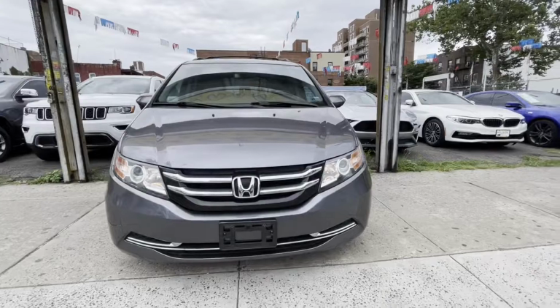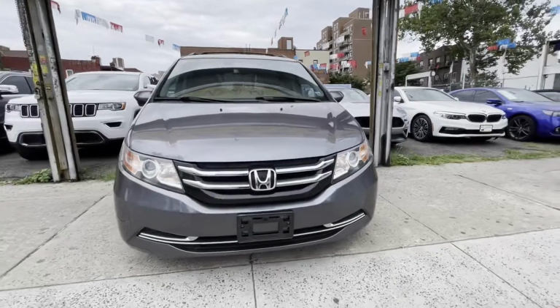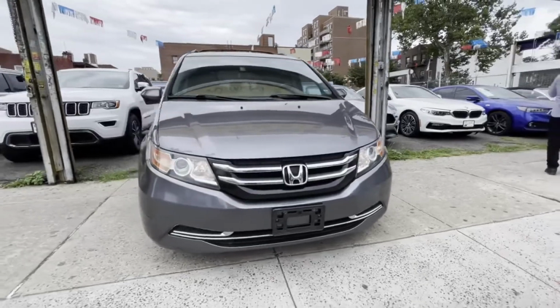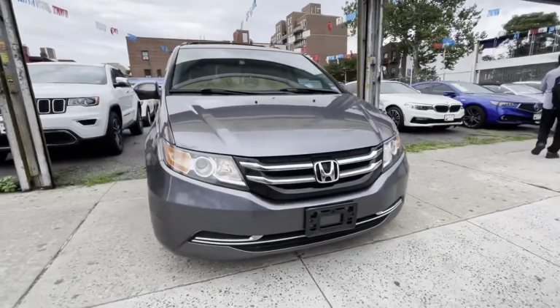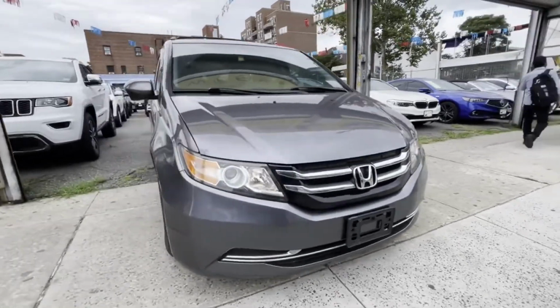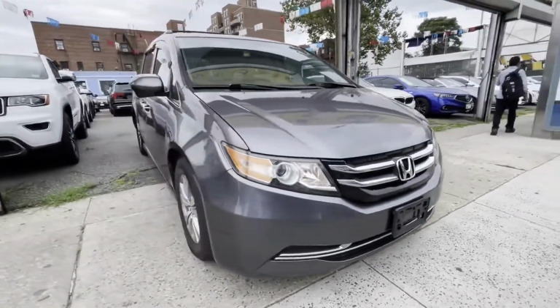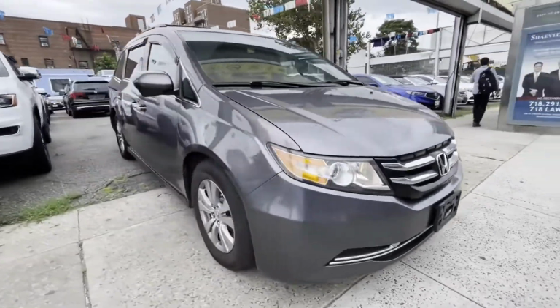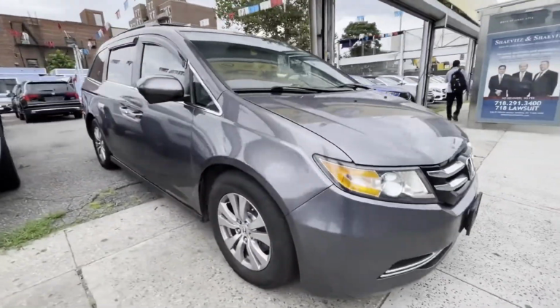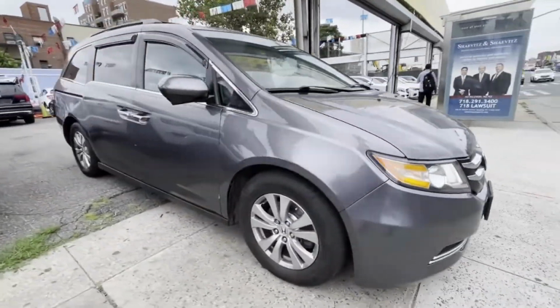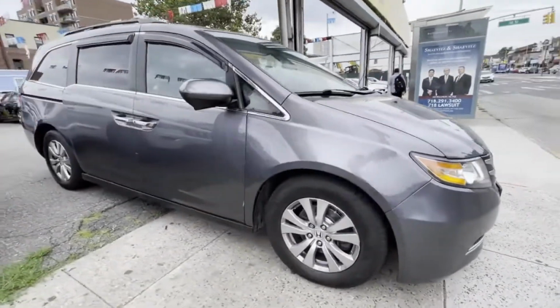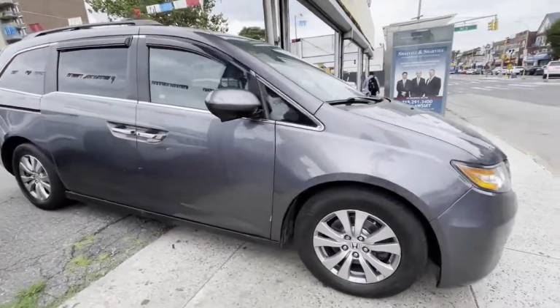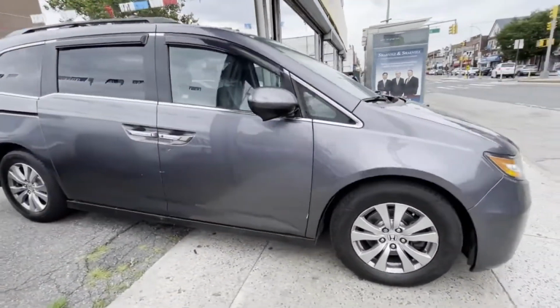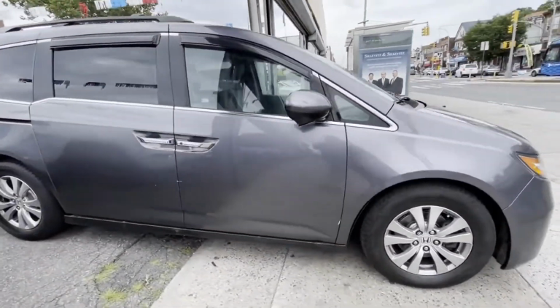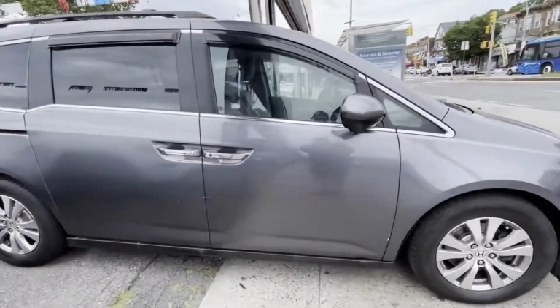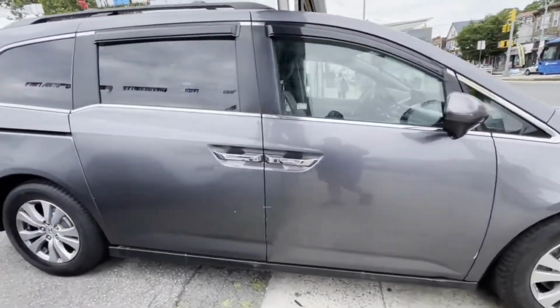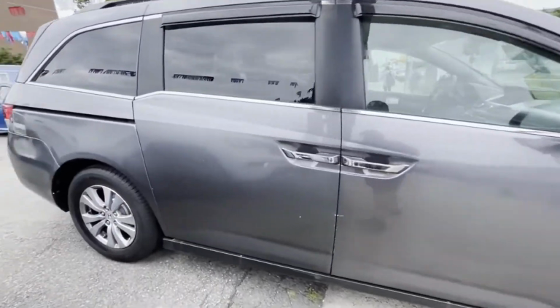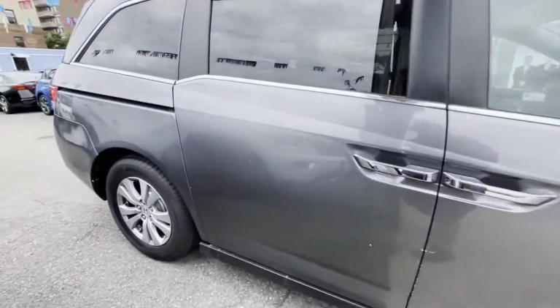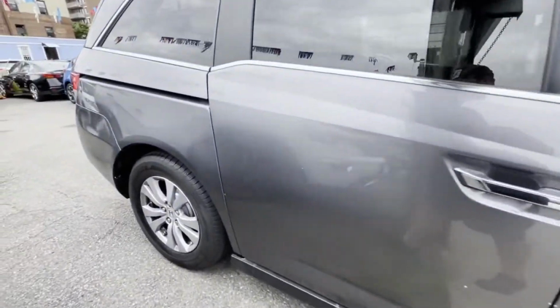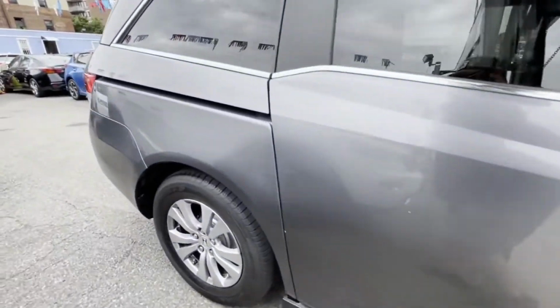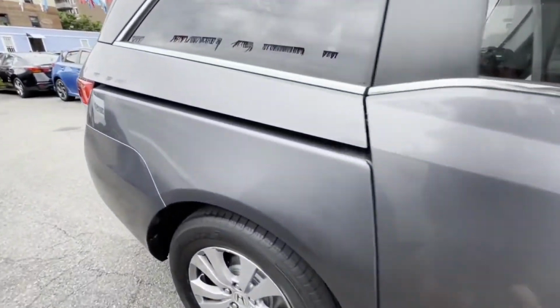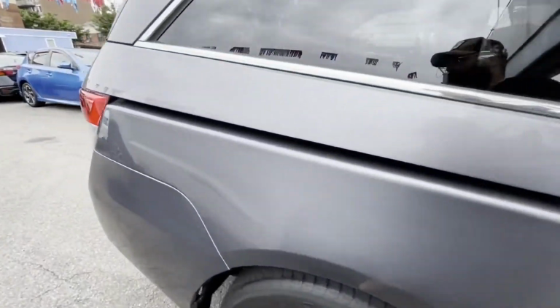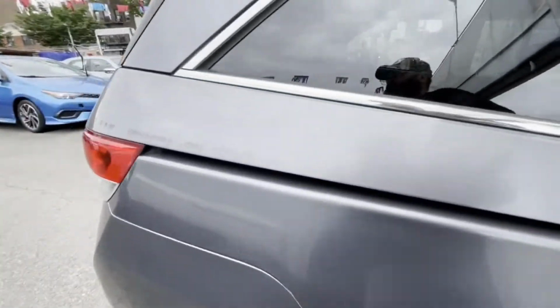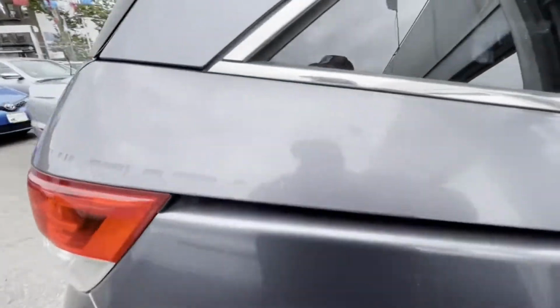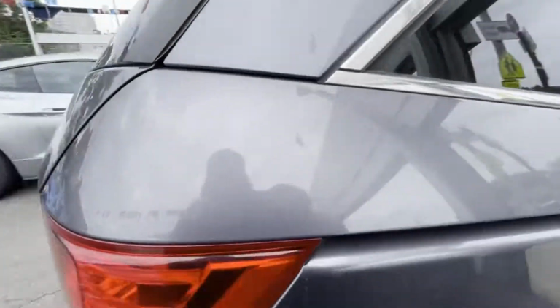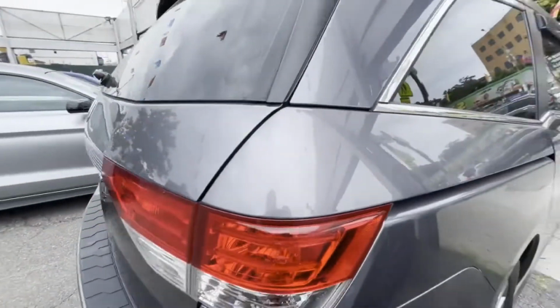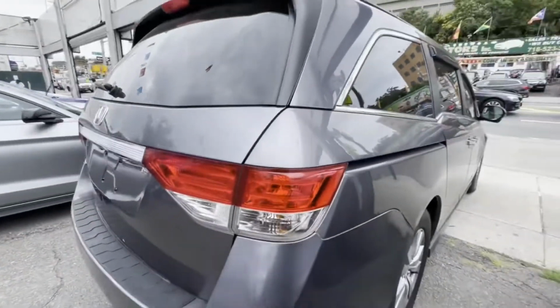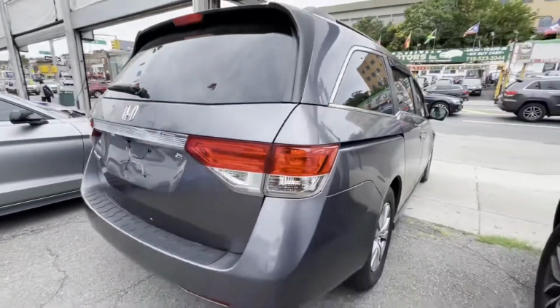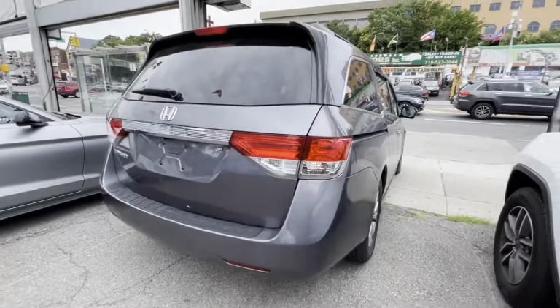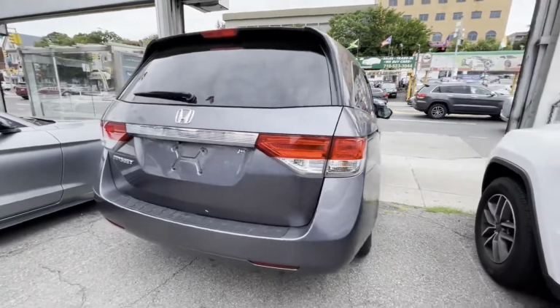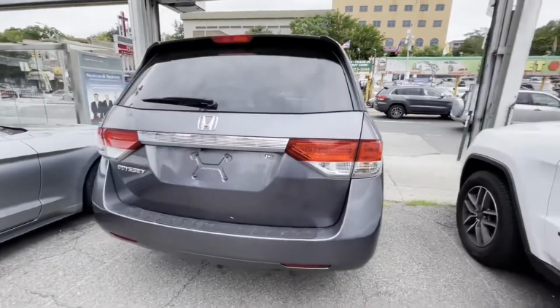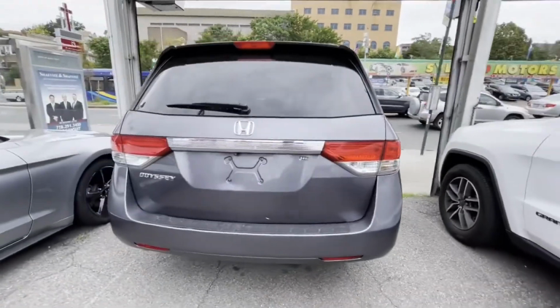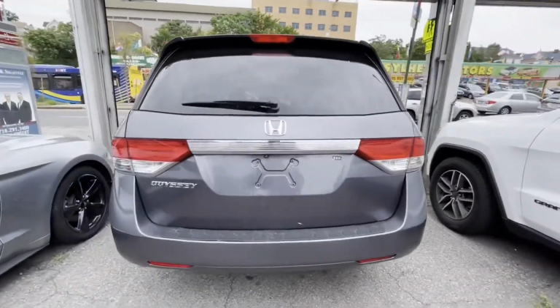2016 Honda Odyssey. This minivan delivers safety and comfort to its passengers. Never get bored with the numerous premium built-in features such as Lane Departure Warning,